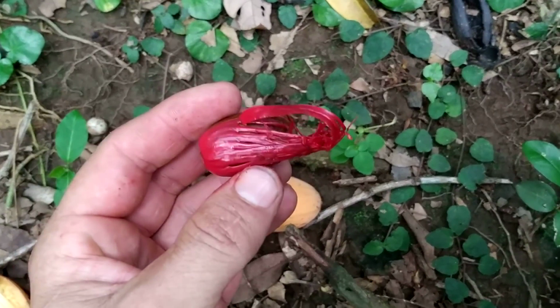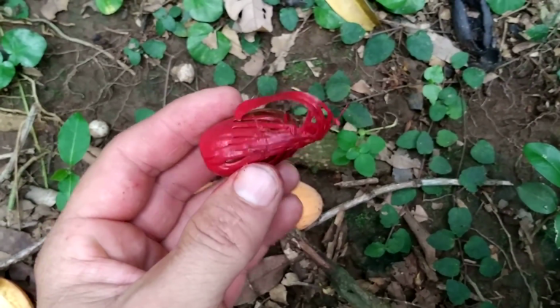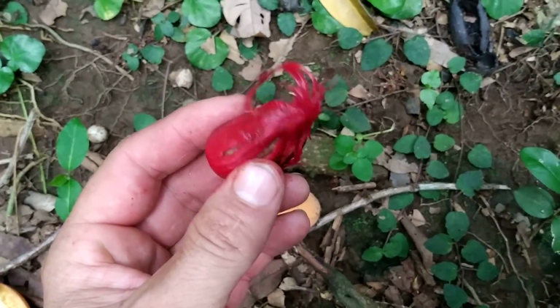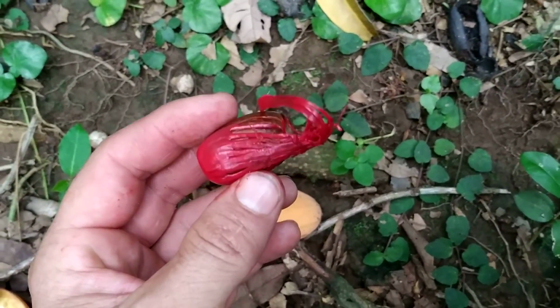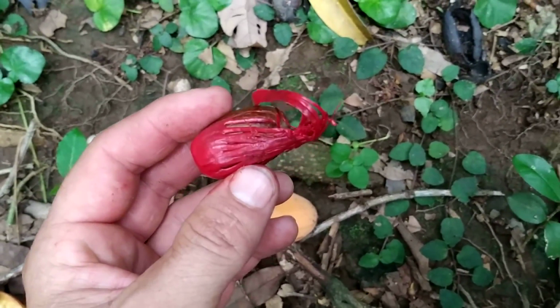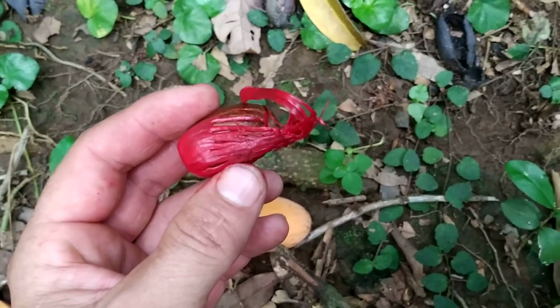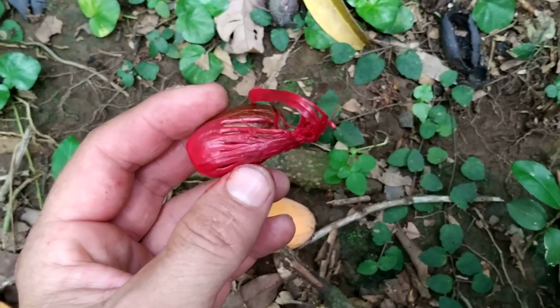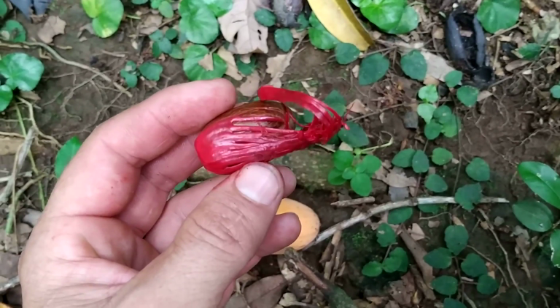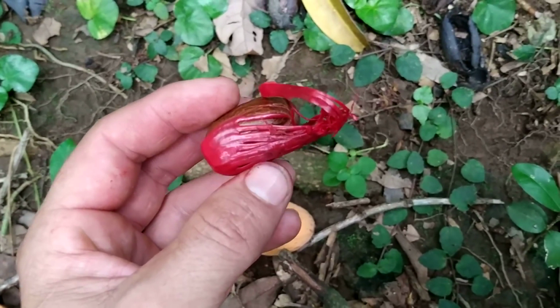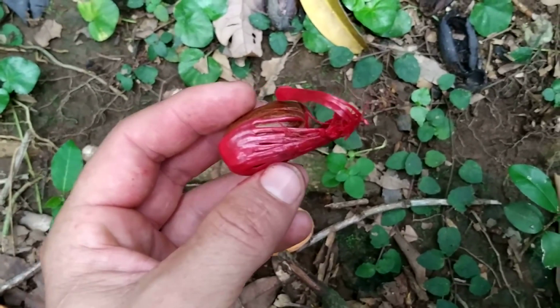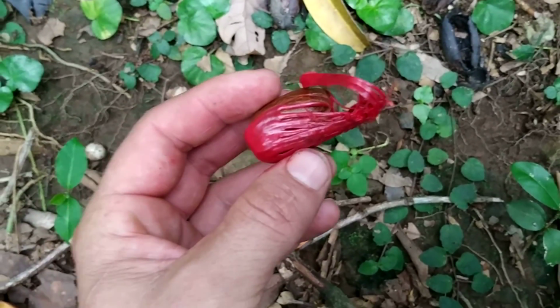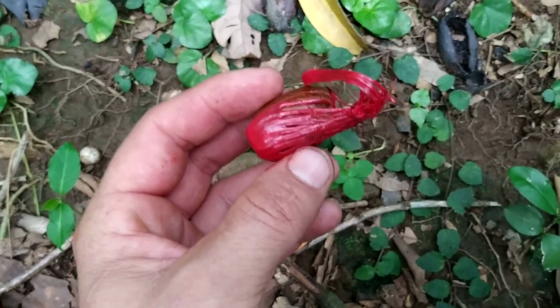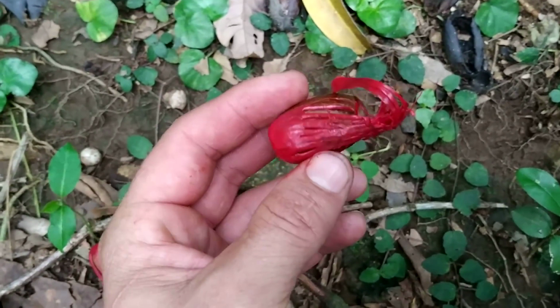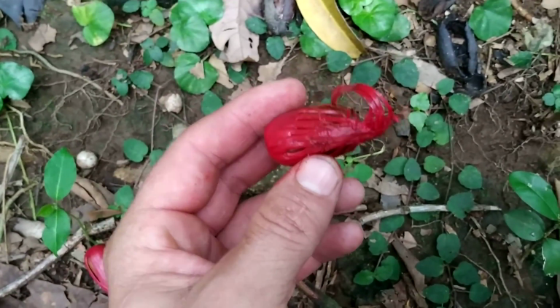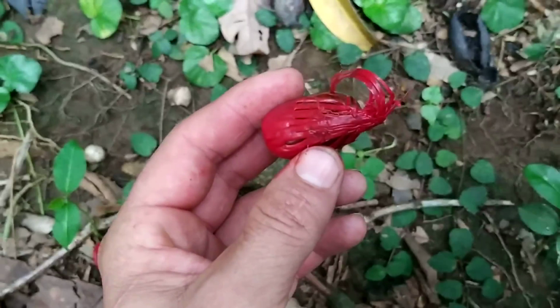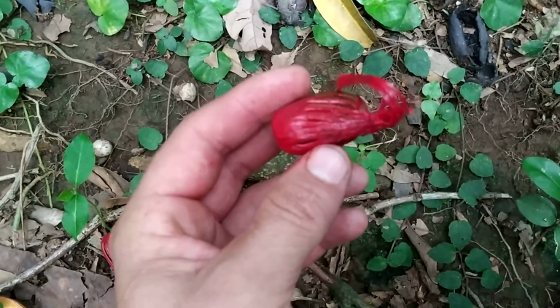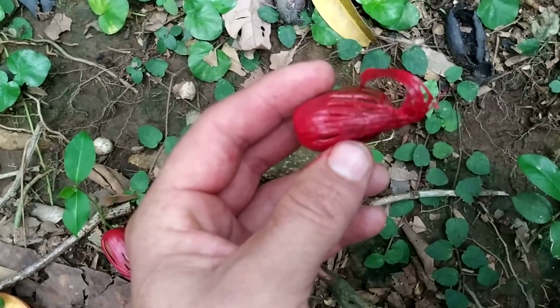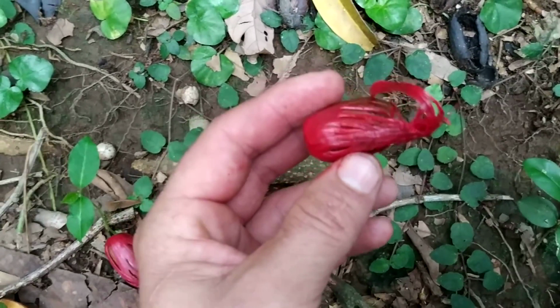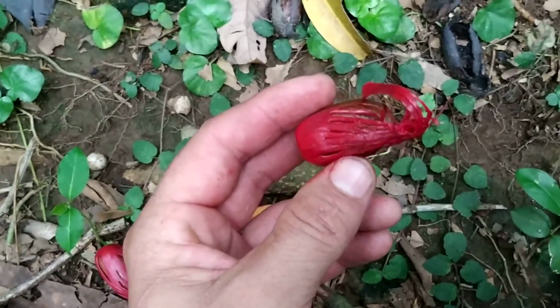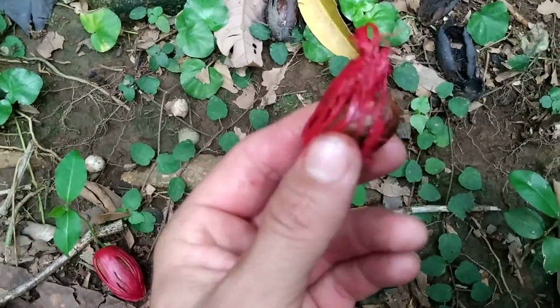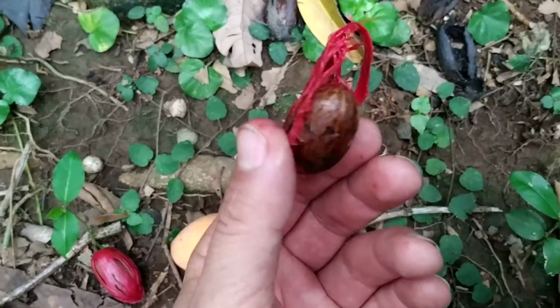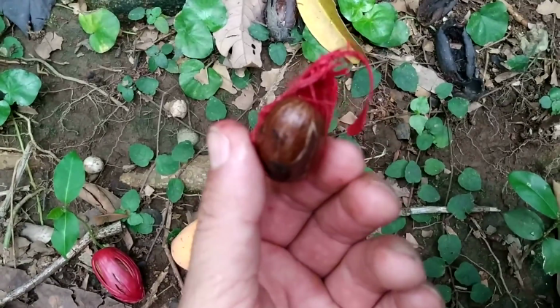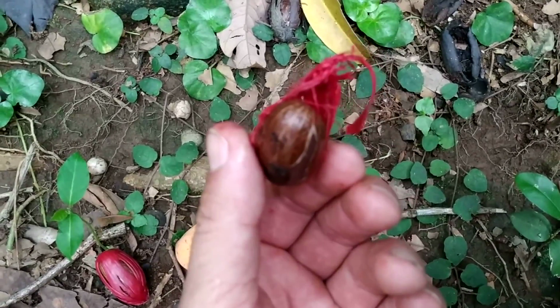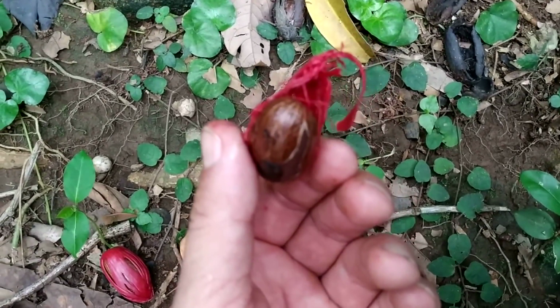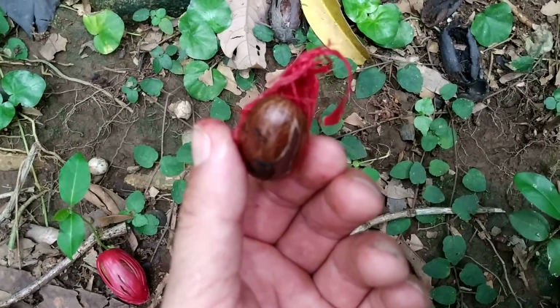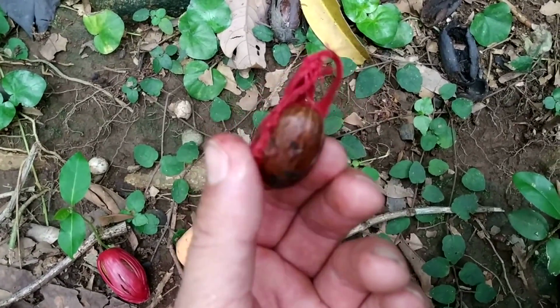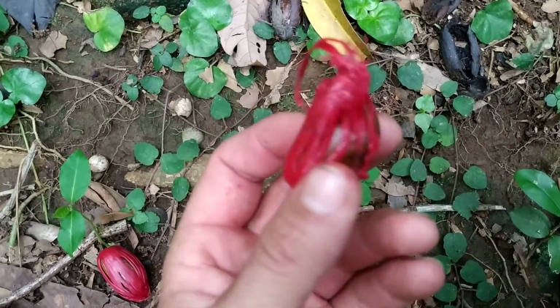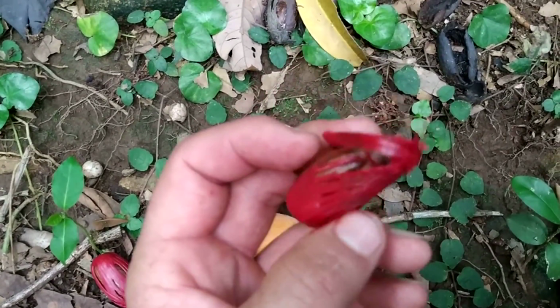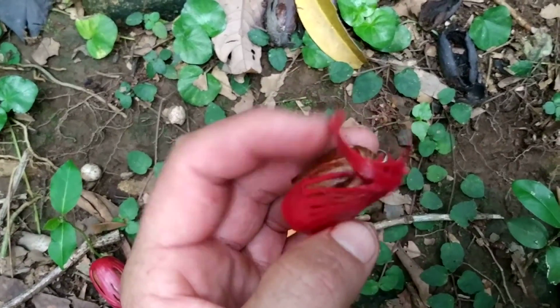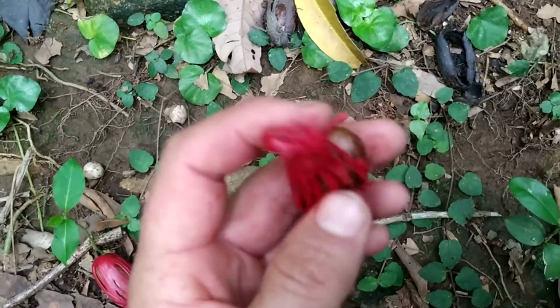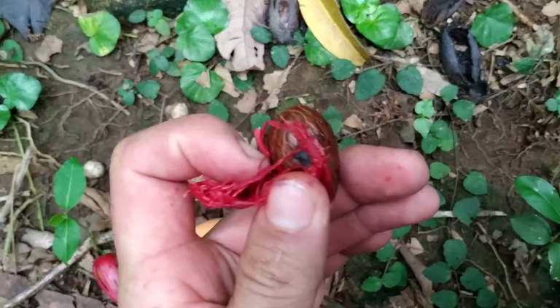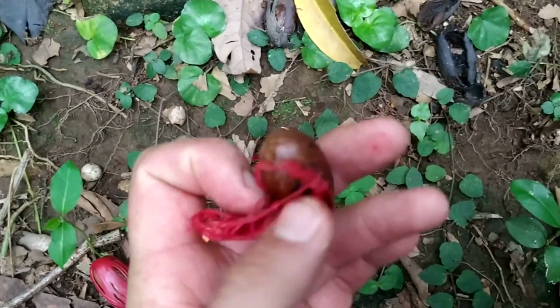Myristica elliptica — the aril has almost no flavor. It's like chewing very old chewing gum.